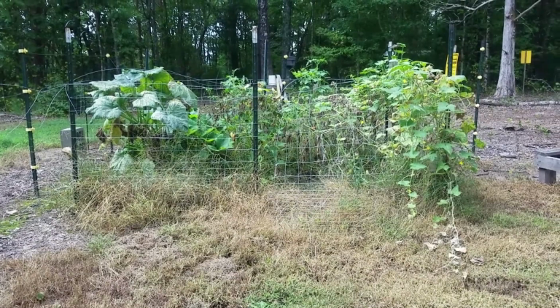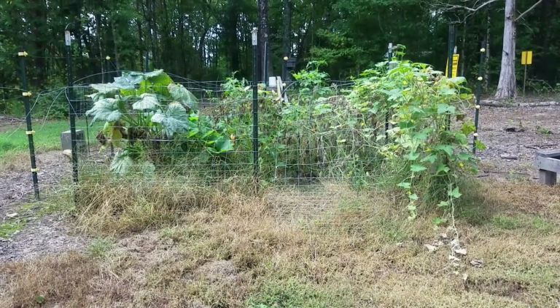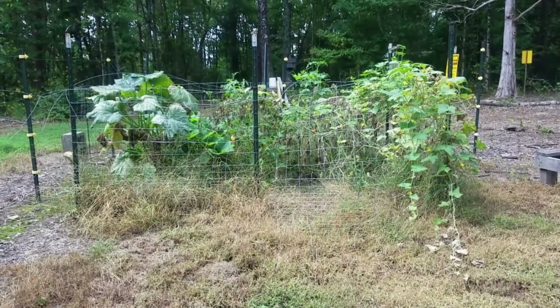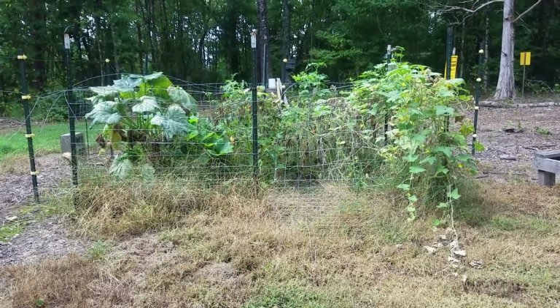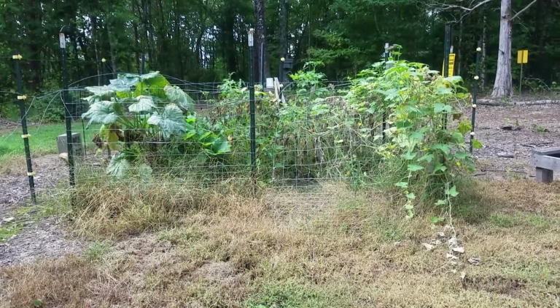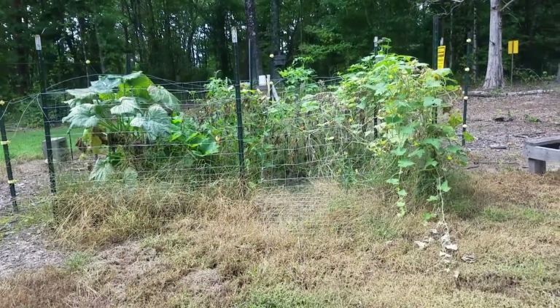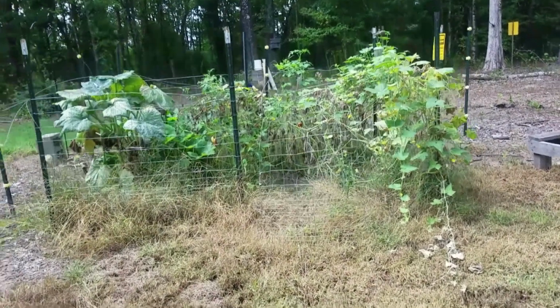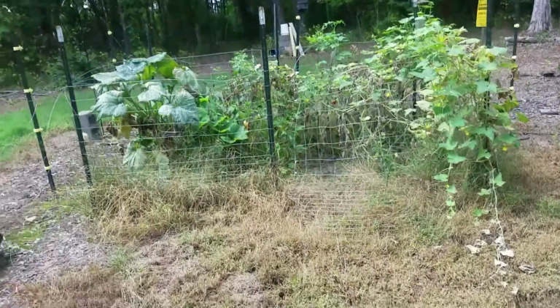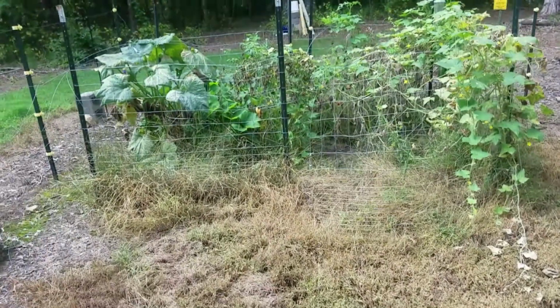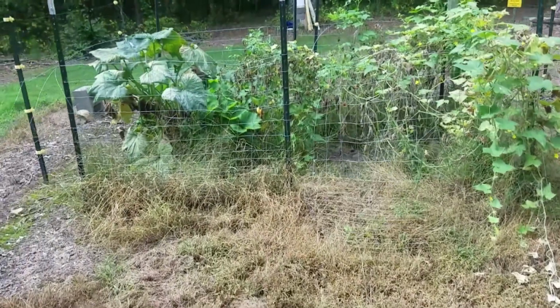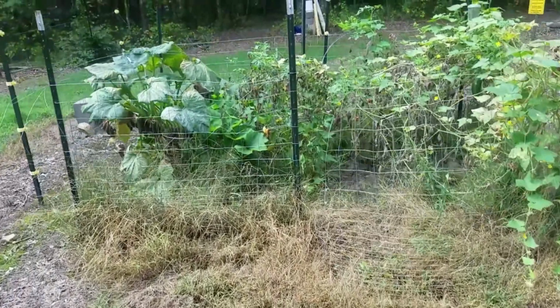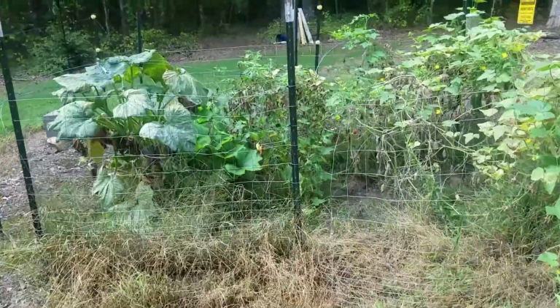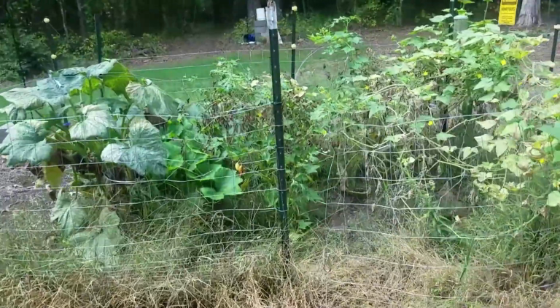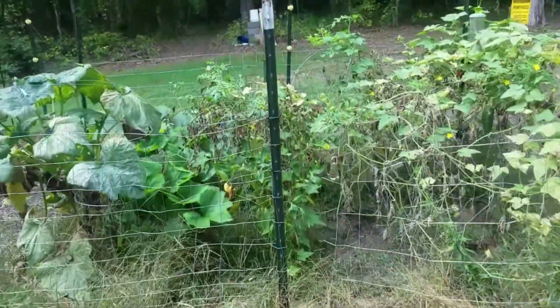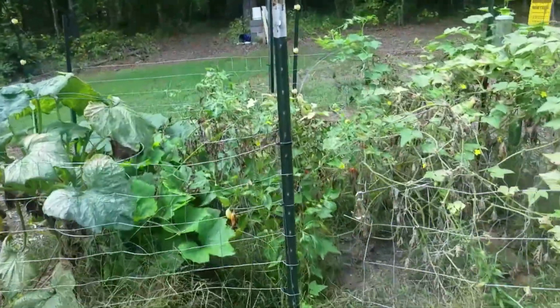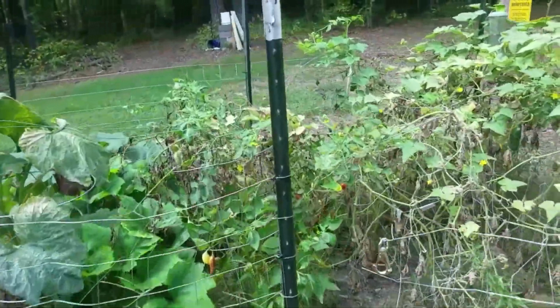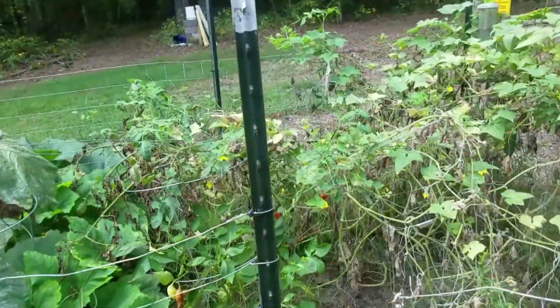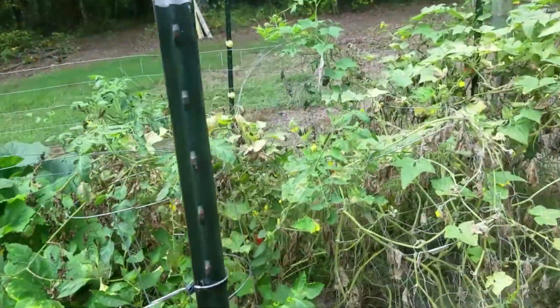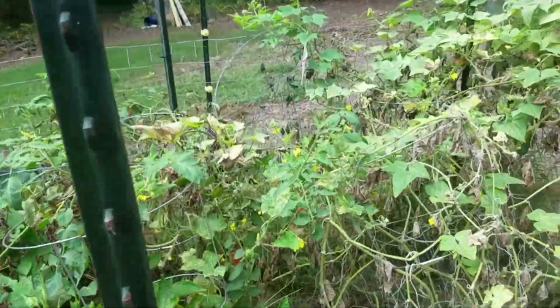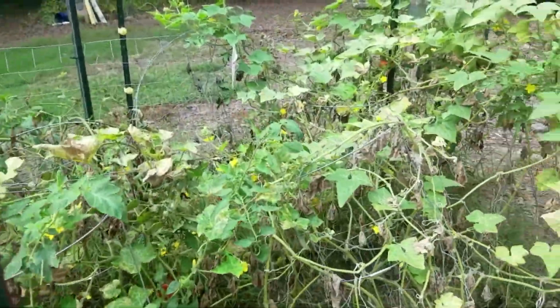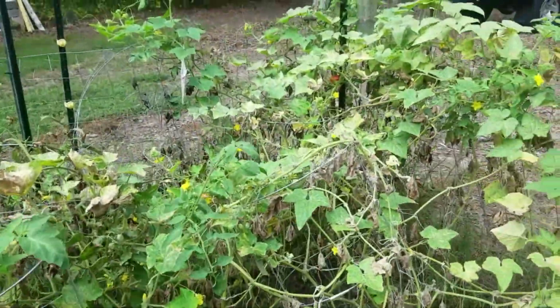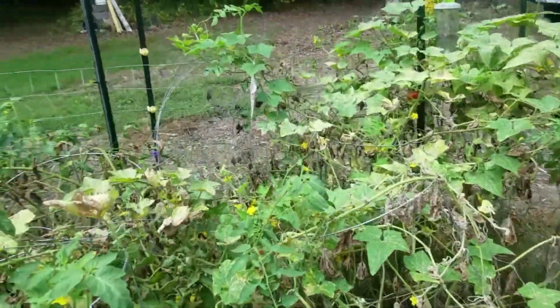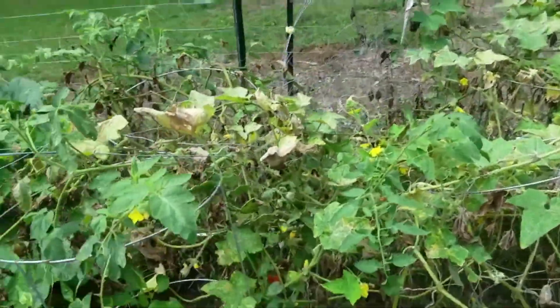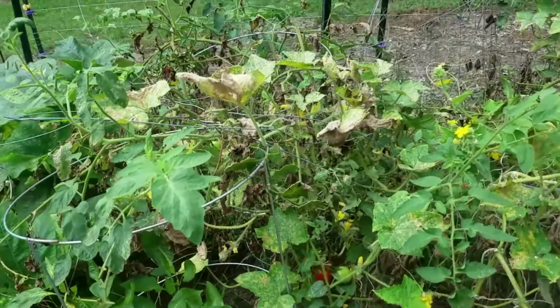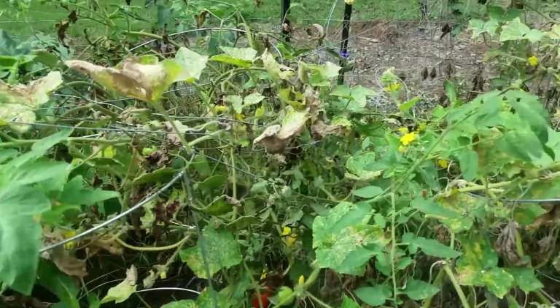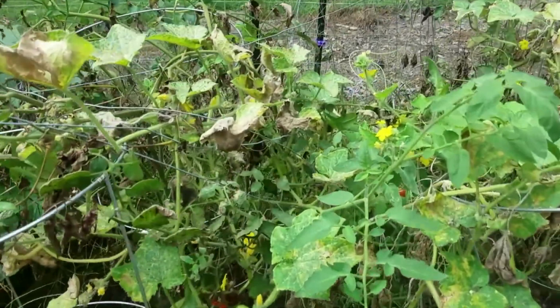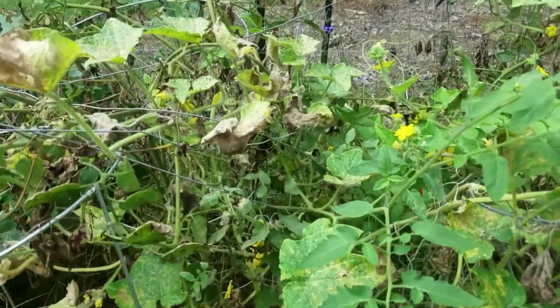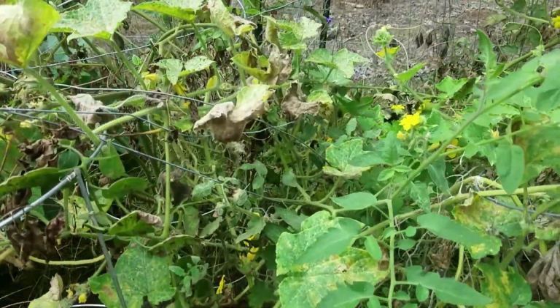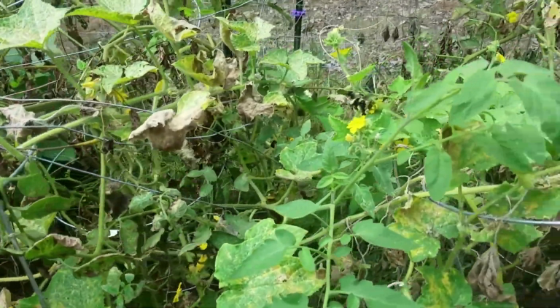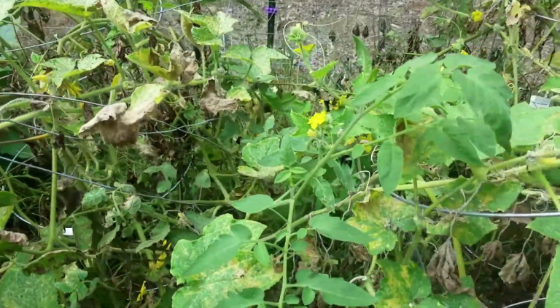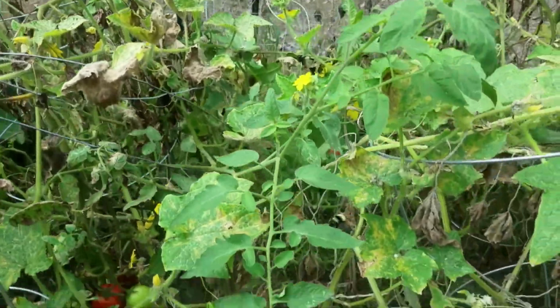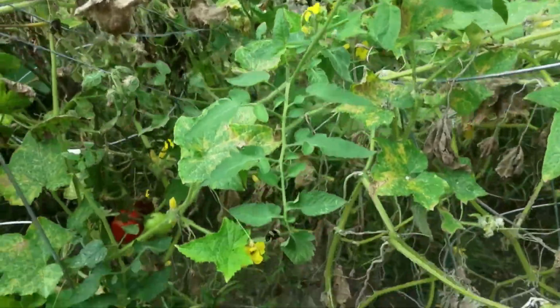Hey everybody, it's Mark with G's Bees, and I'm up here at the world headquarters of G's Bees. And I guess G's Bees also includes bumblebees. I guess.